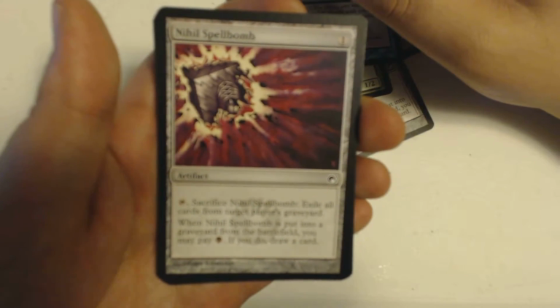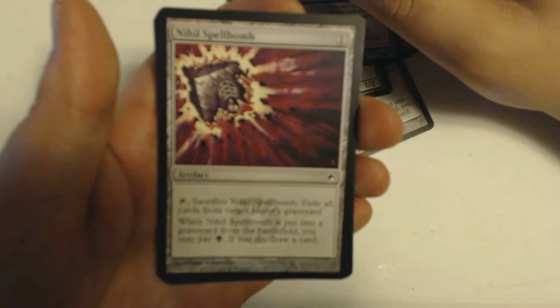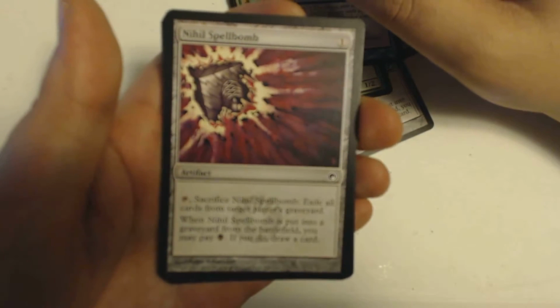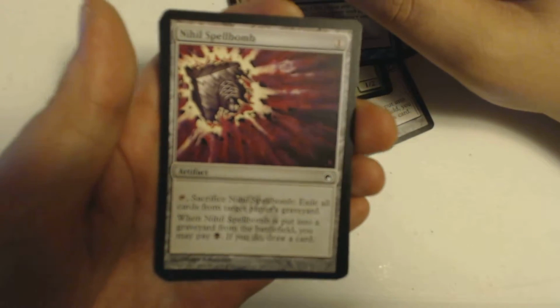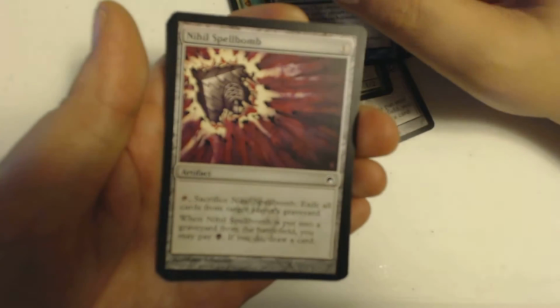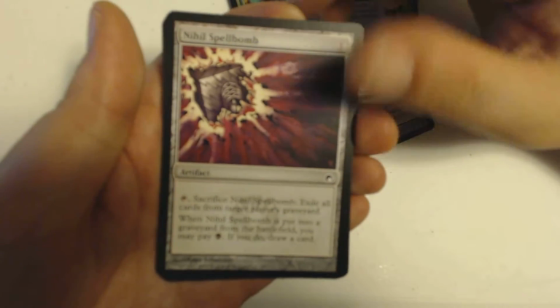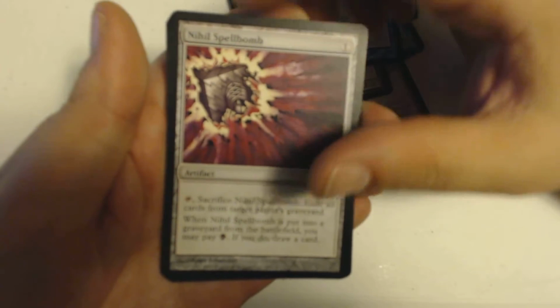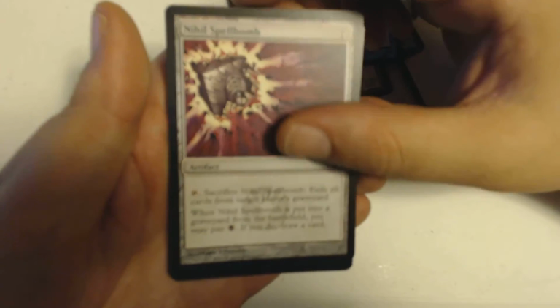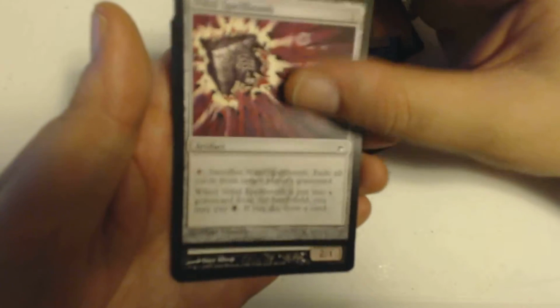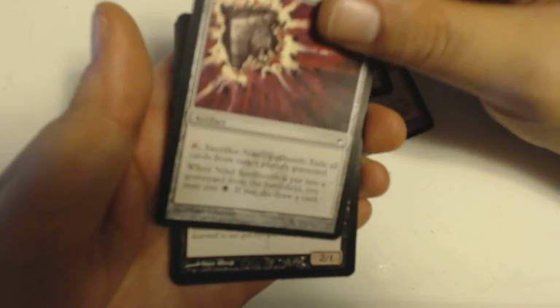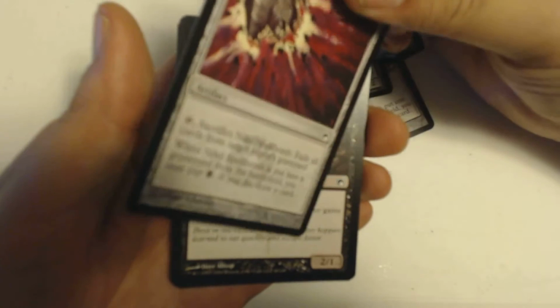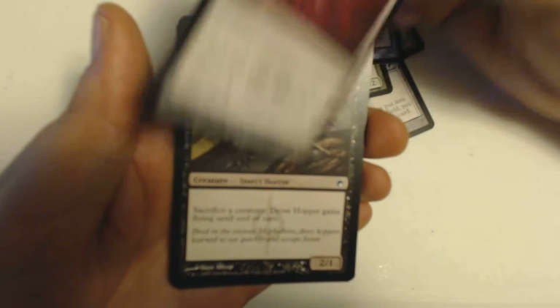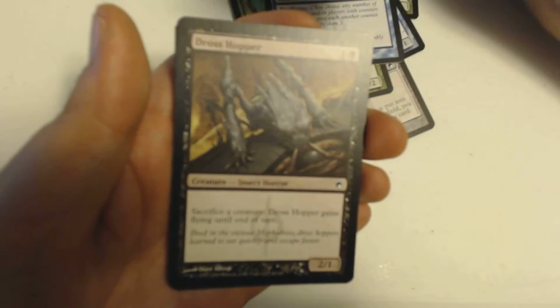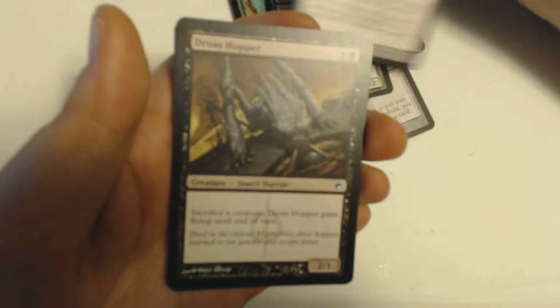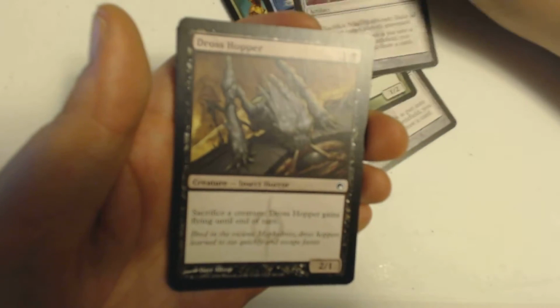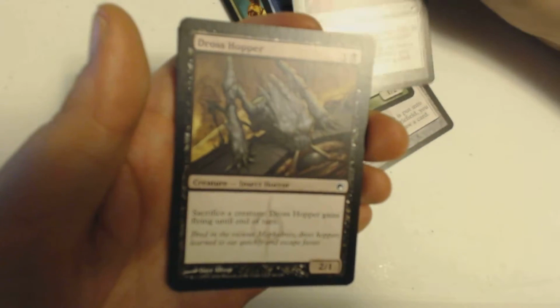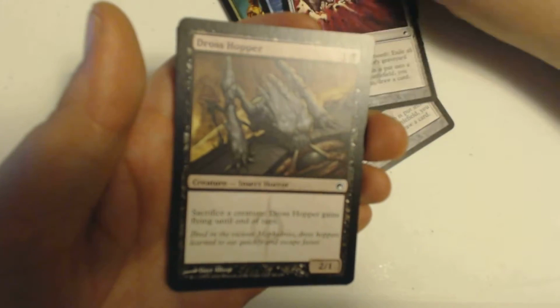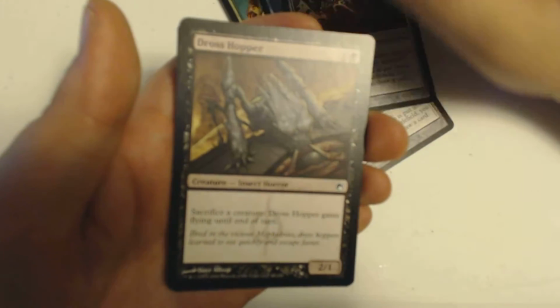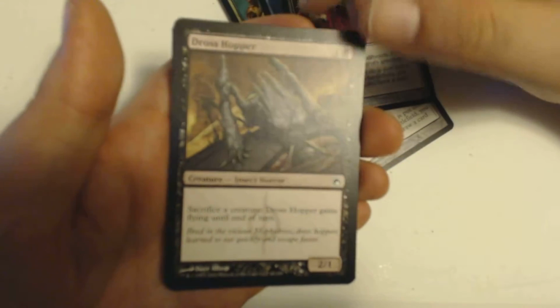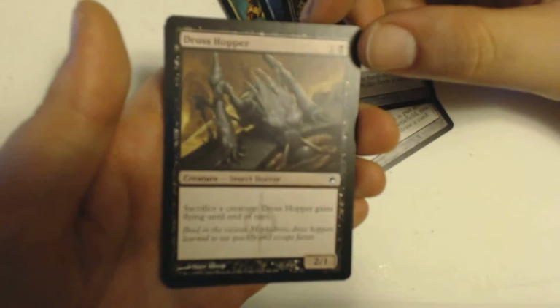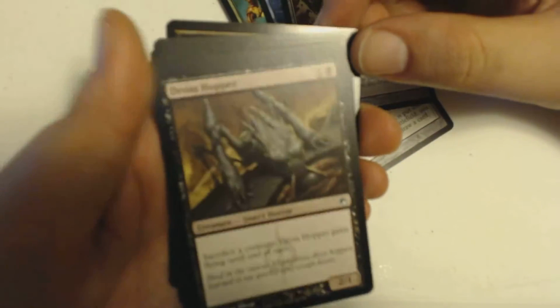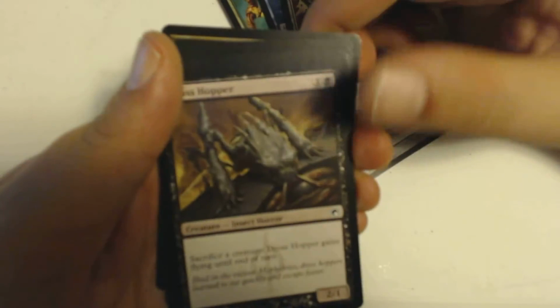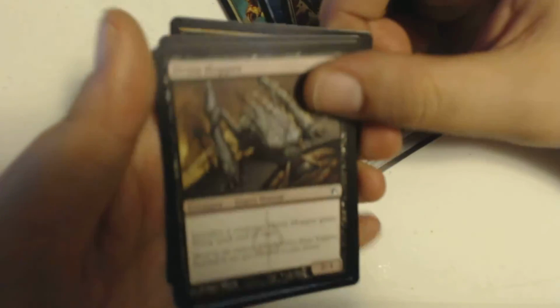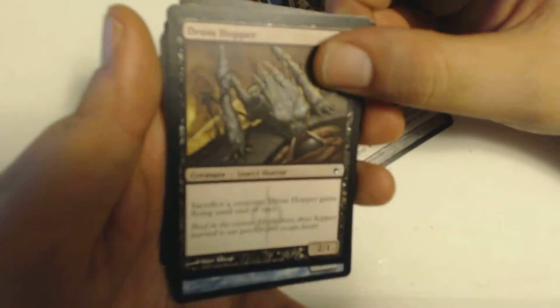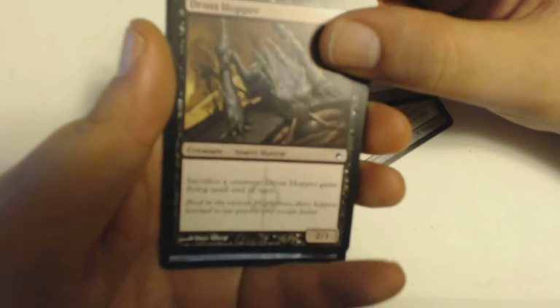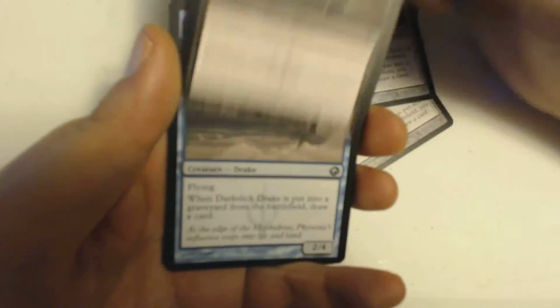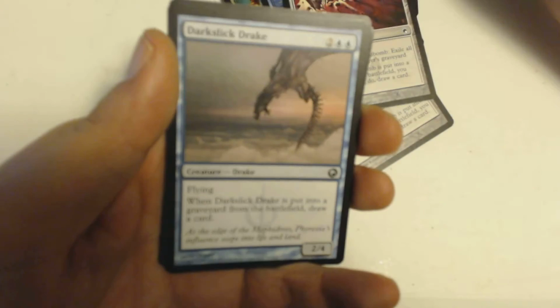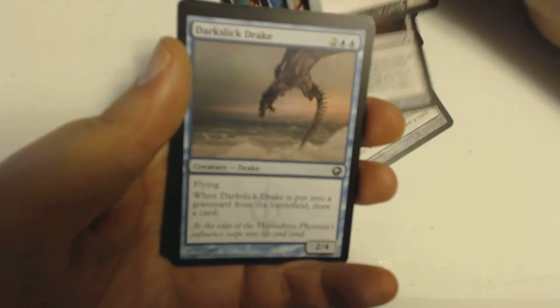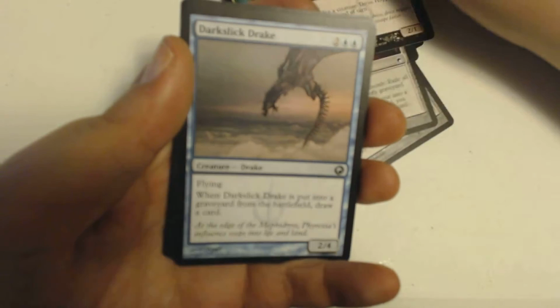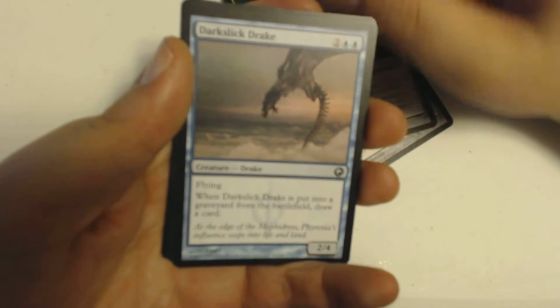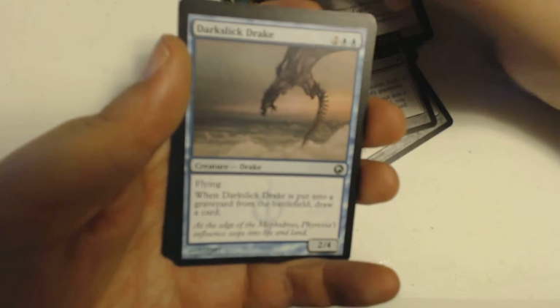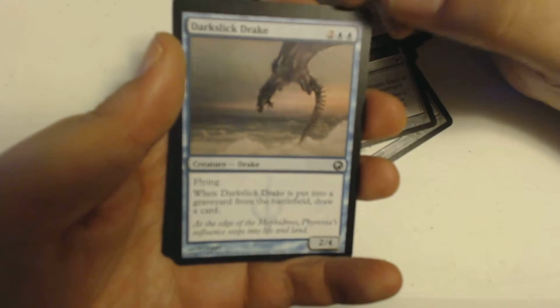Followed by a Nihil Spellbomb — Nihilism. I got a Dross Hopper, hoppin' dat Dross.